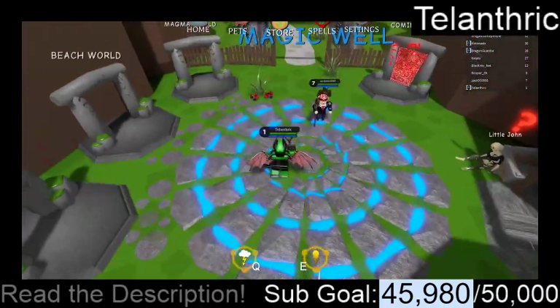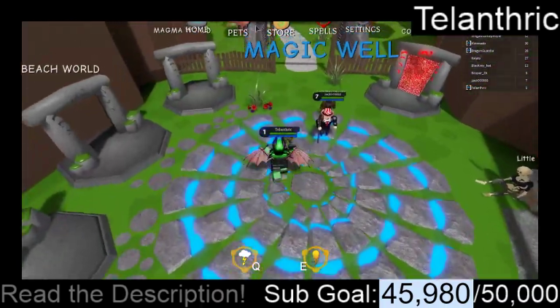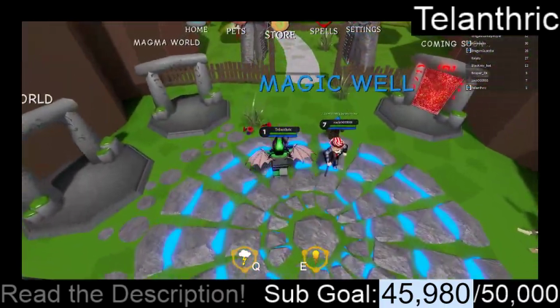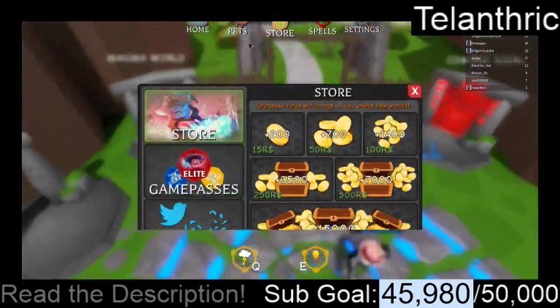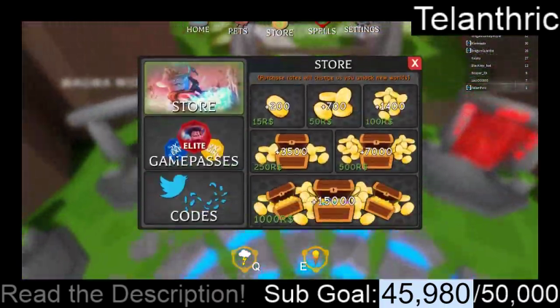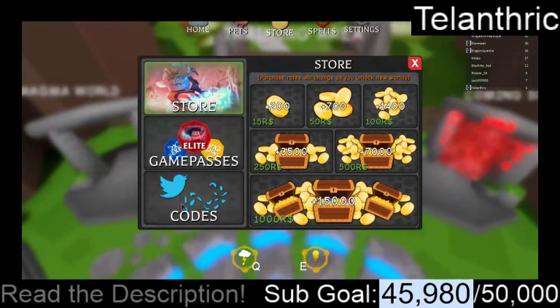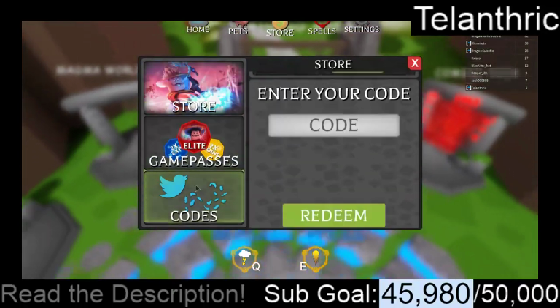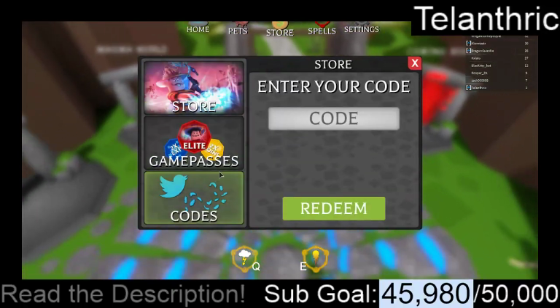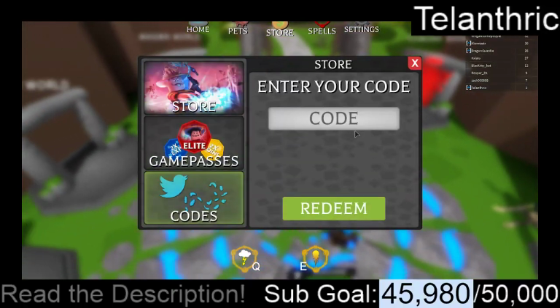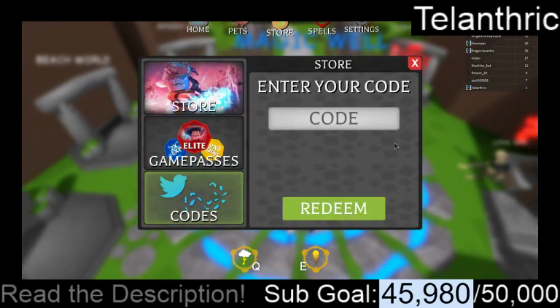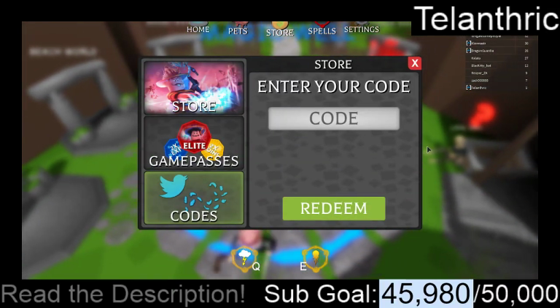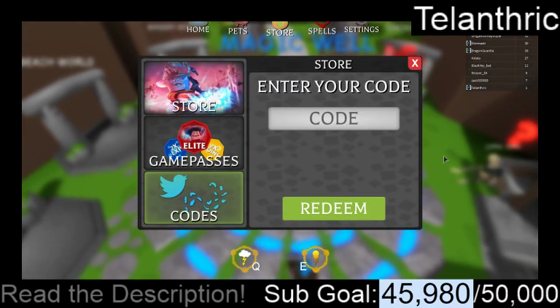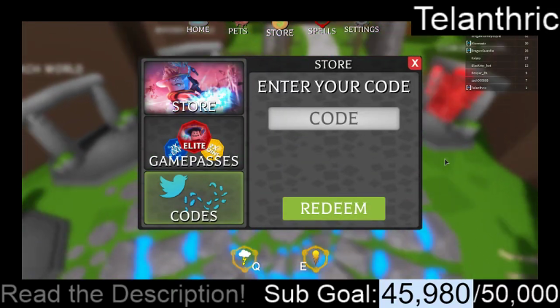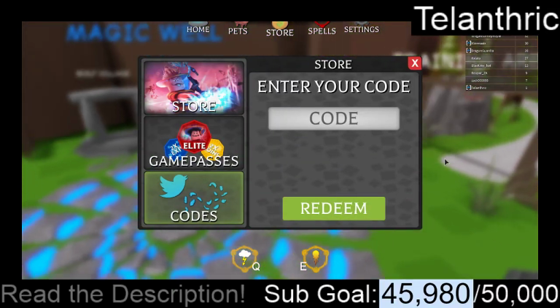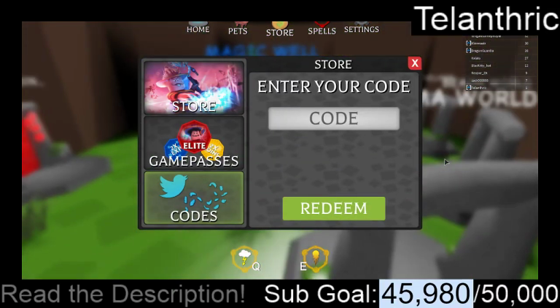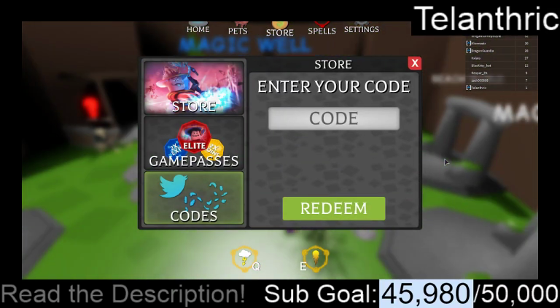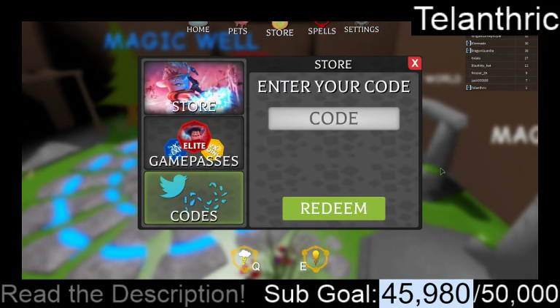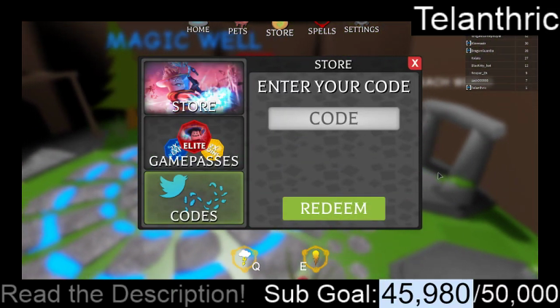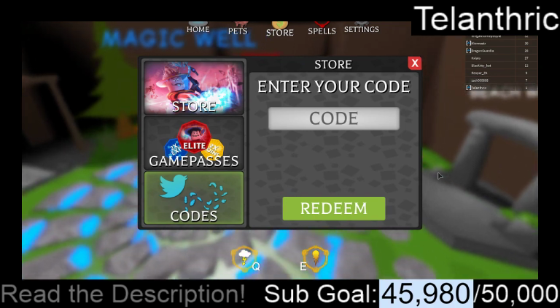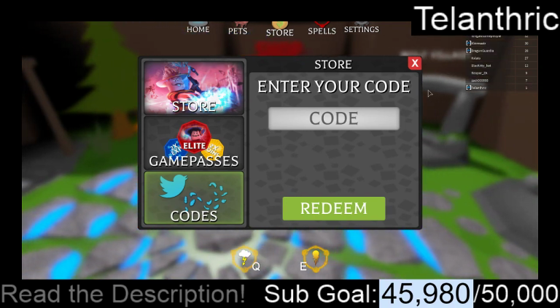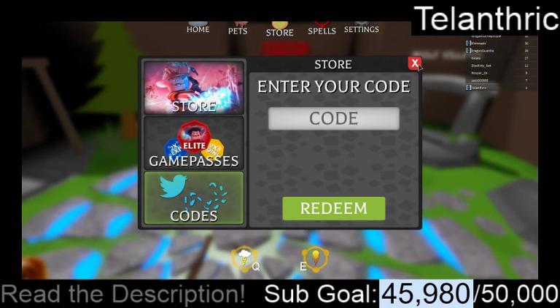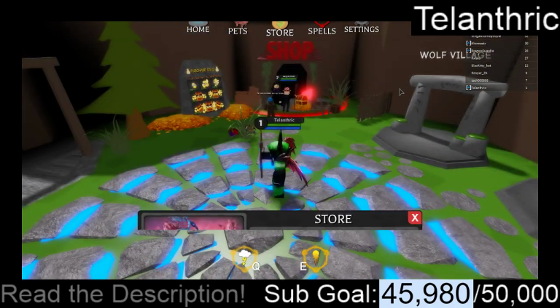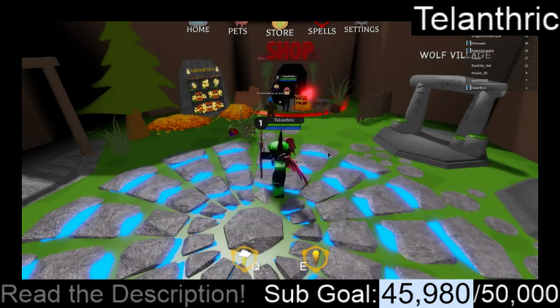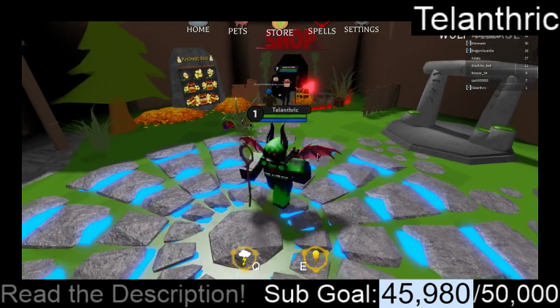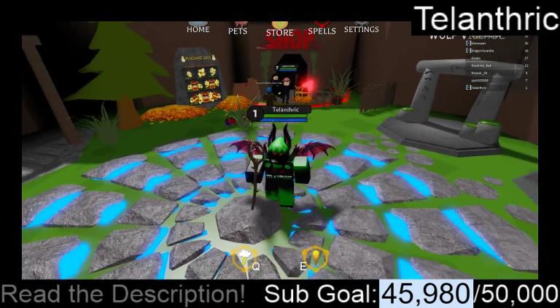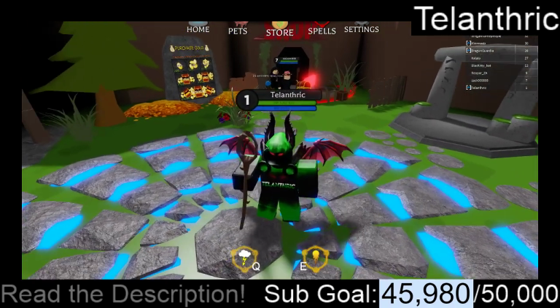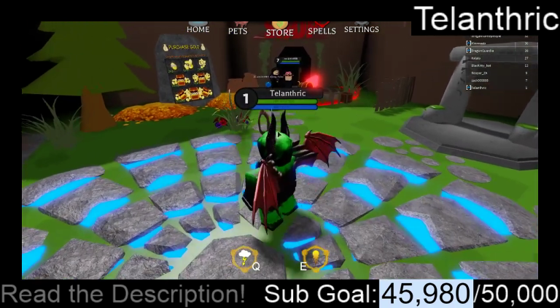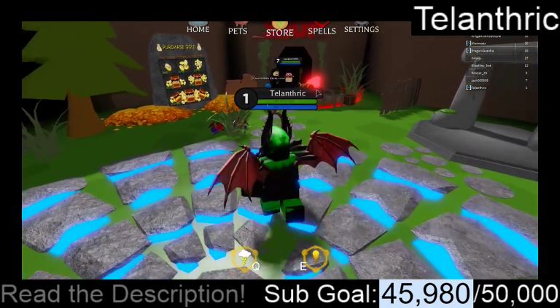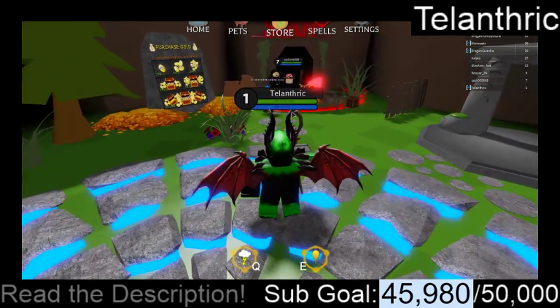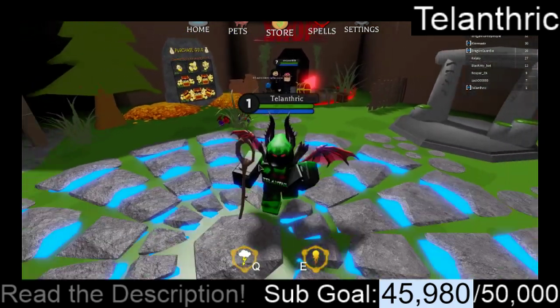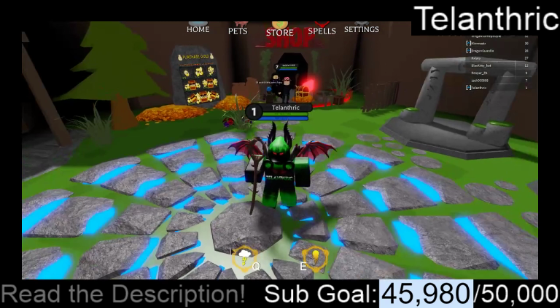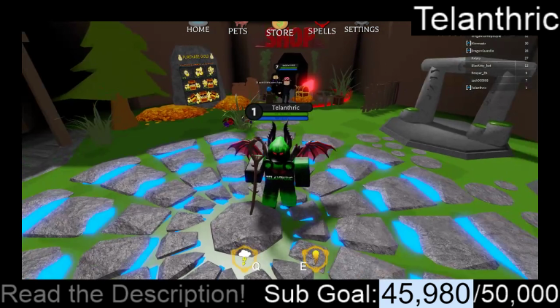So if I go to the store, it says codes right there. I already used these codes to test them out, but in total it gives 1,000 coins, and I got this 900 coin staff from it.